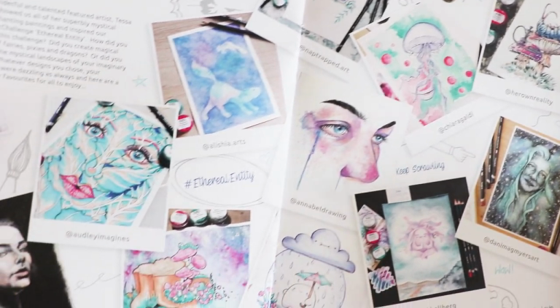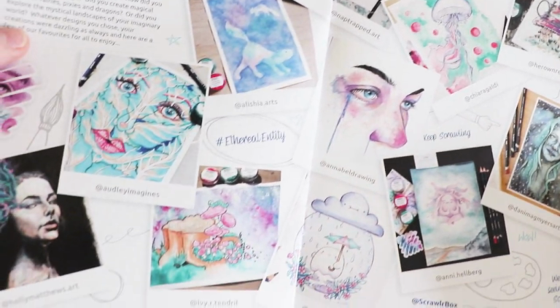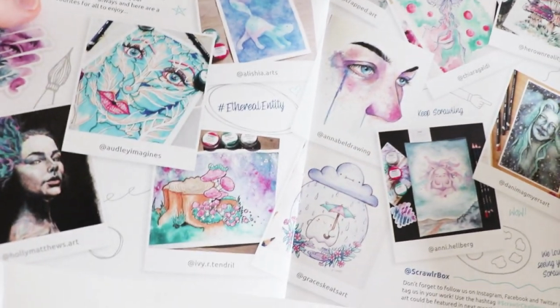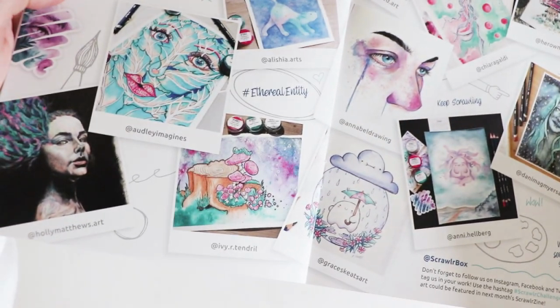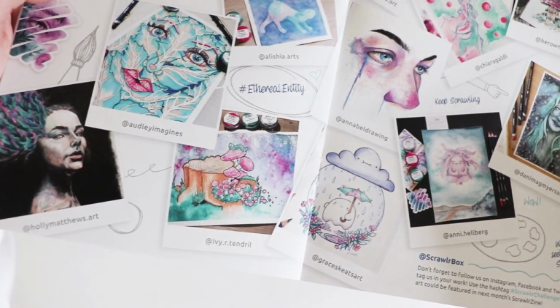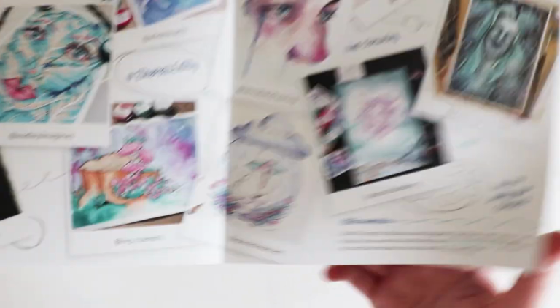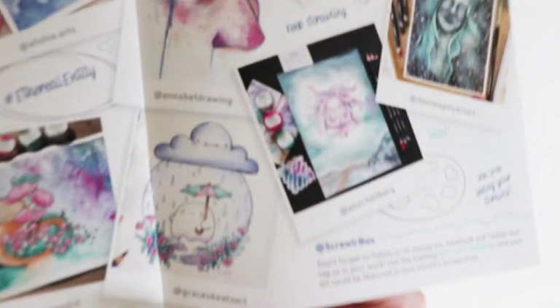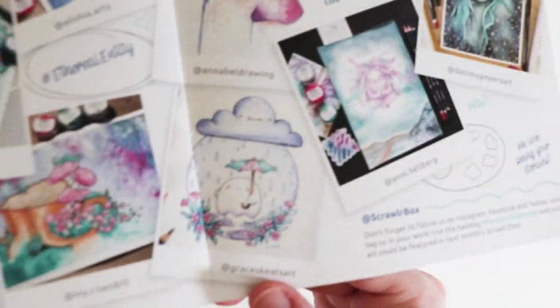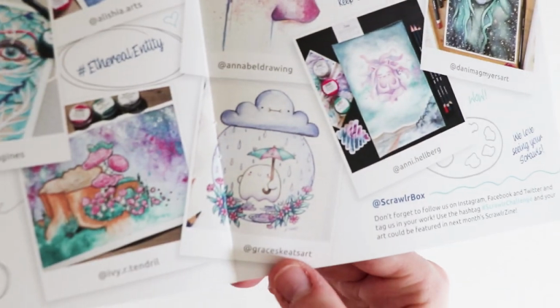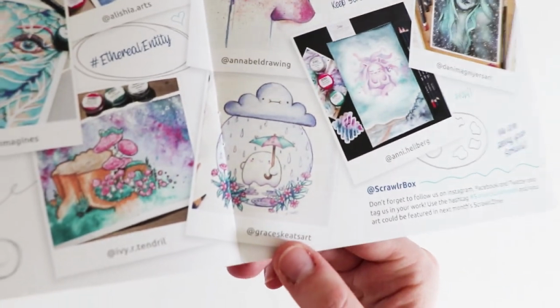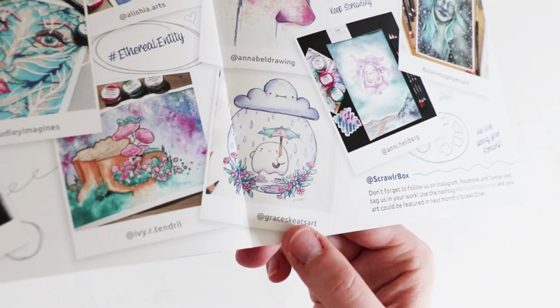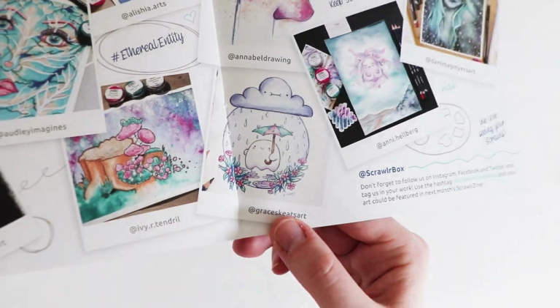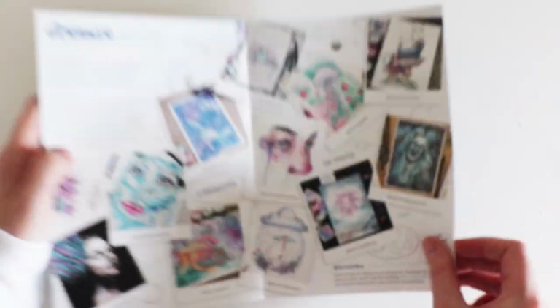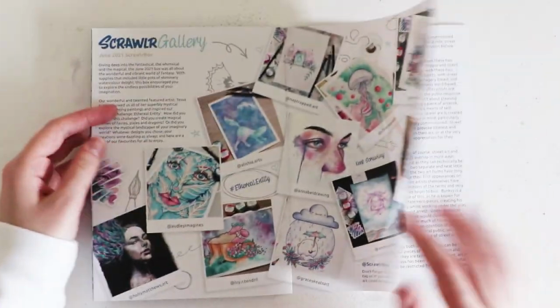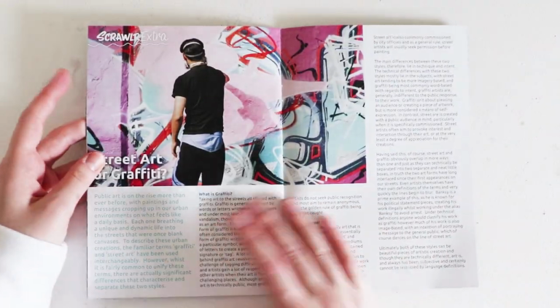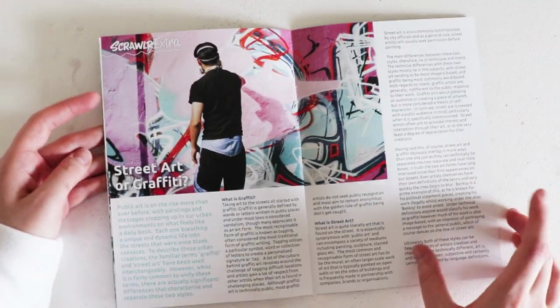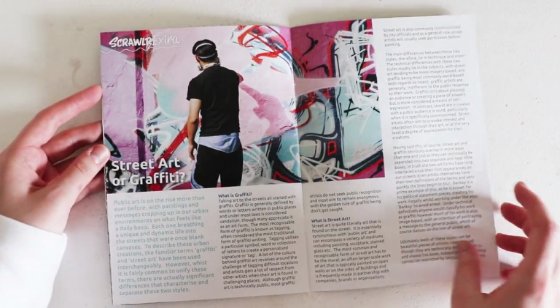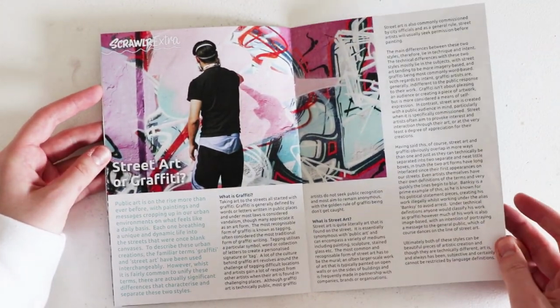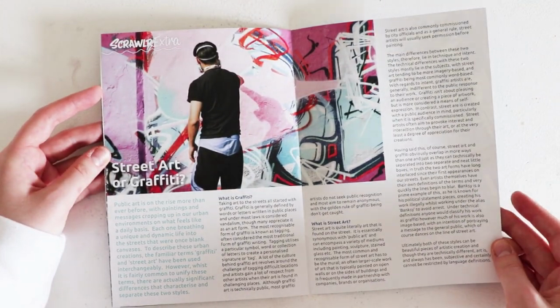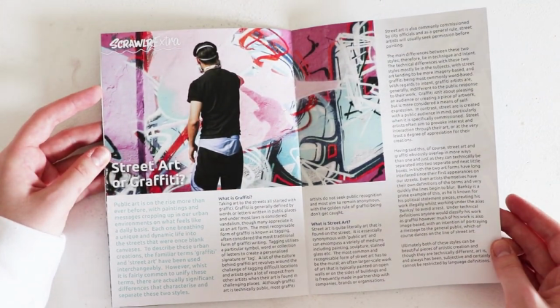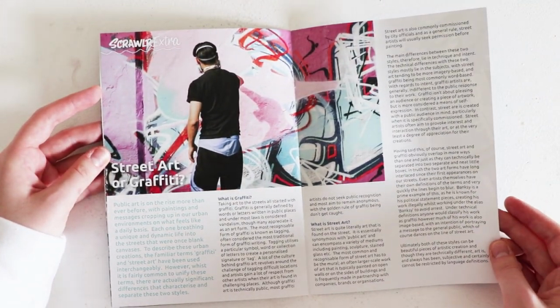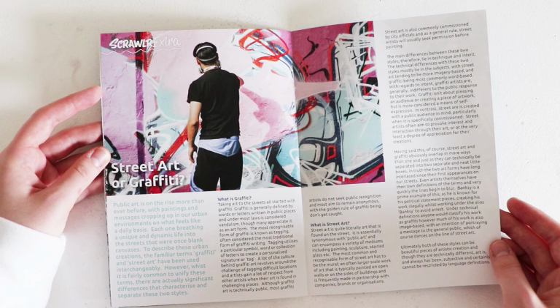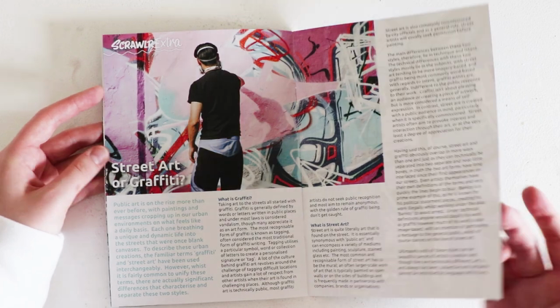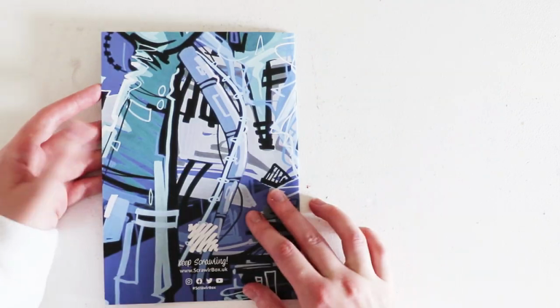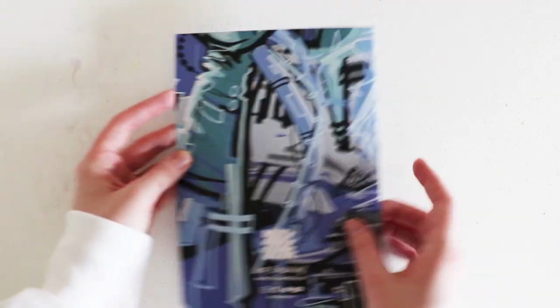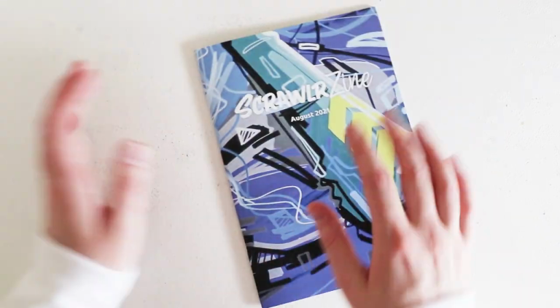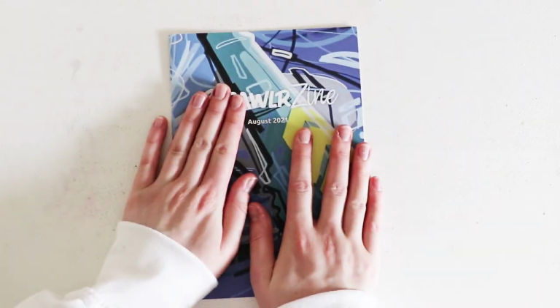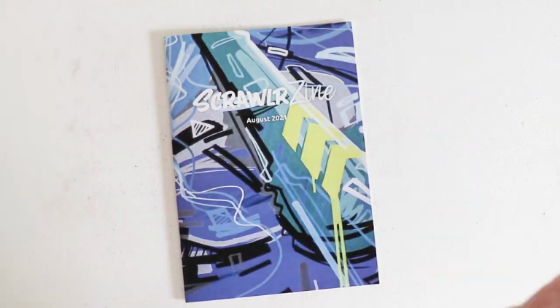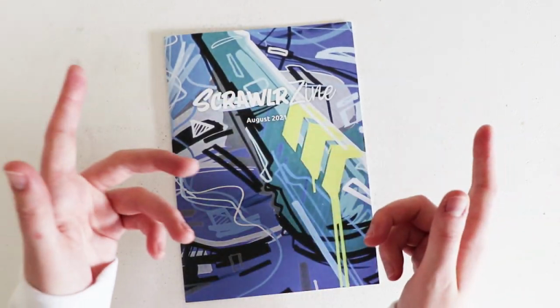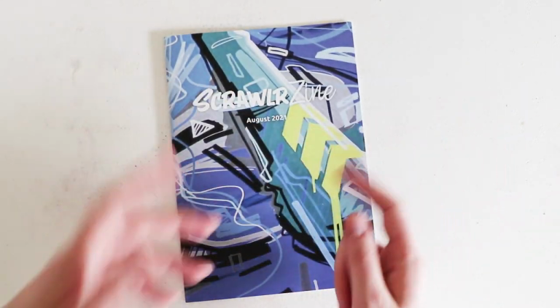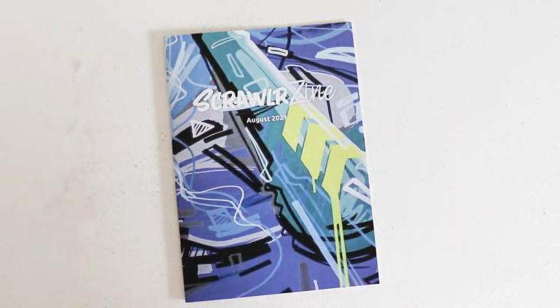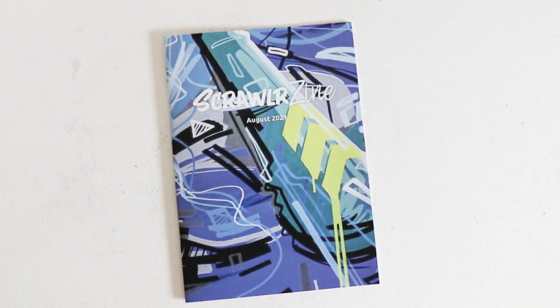Then this is a gallery from June — let's see who made it in. I love the ghost, it's really cute. And then there's just some extra bits on graffiti and what it is. I think what we should do is swatch the supplies and get to making something.